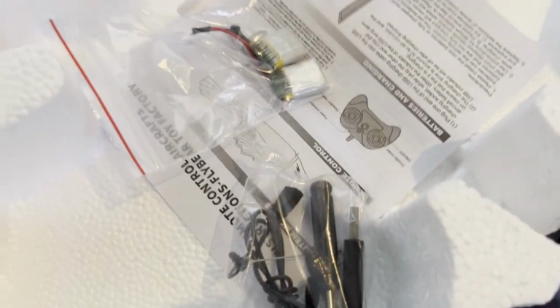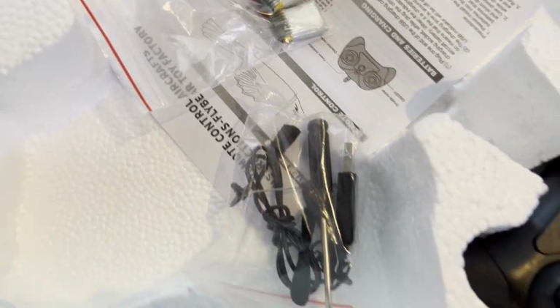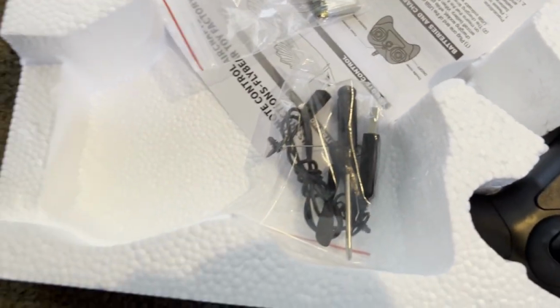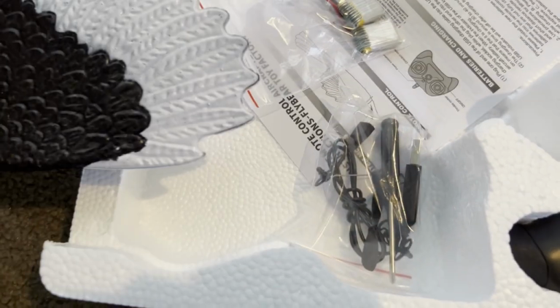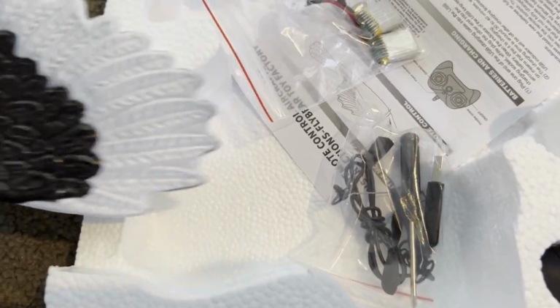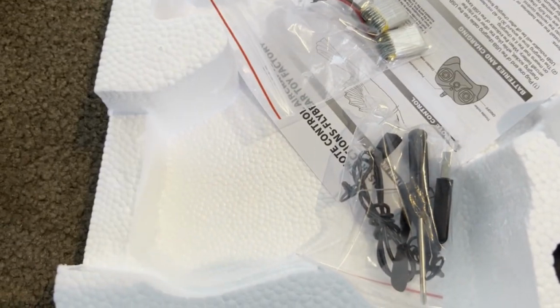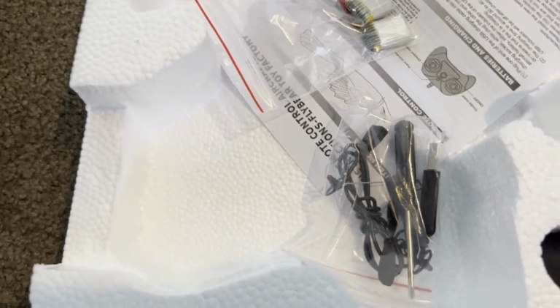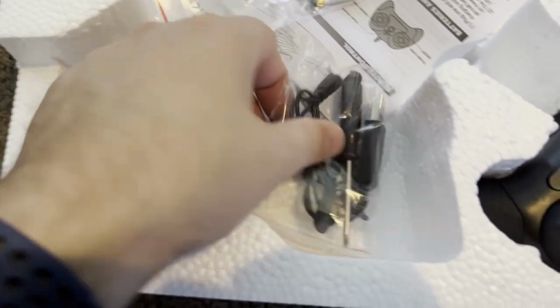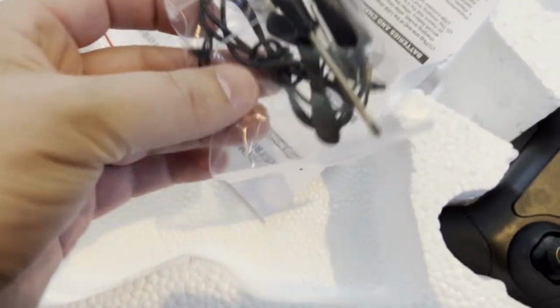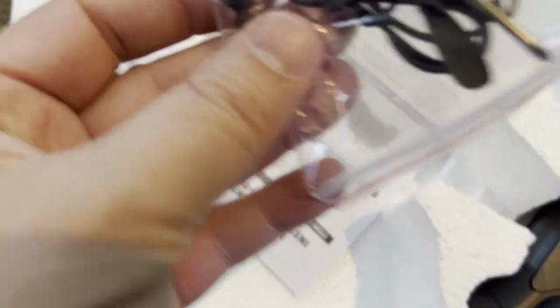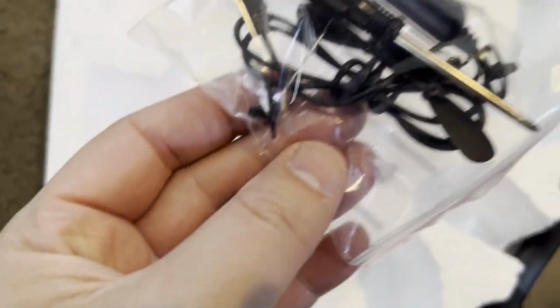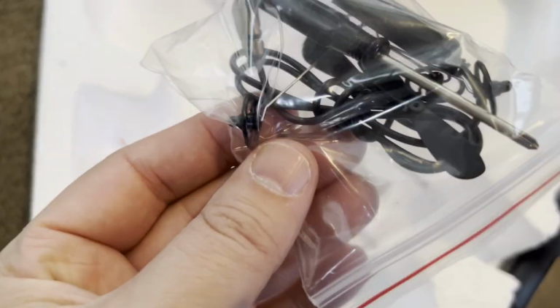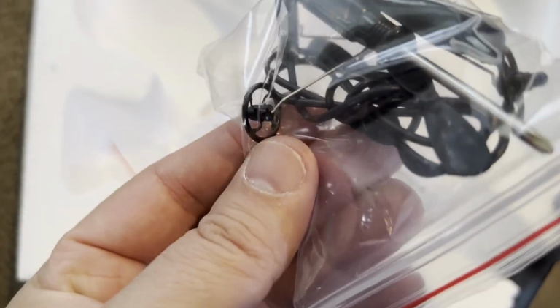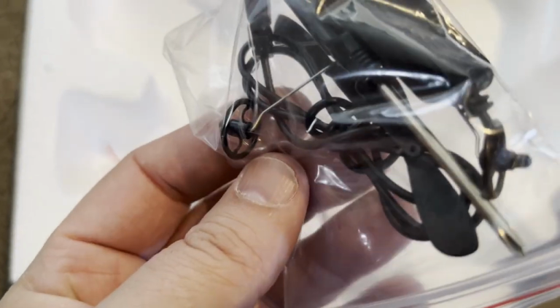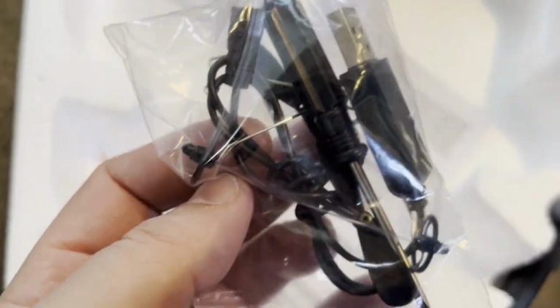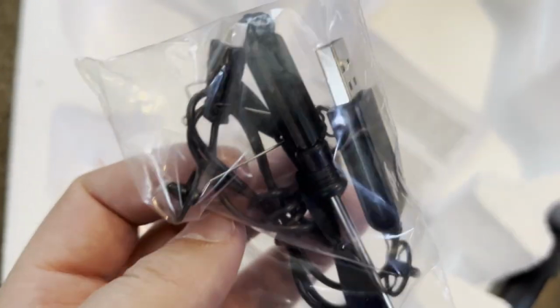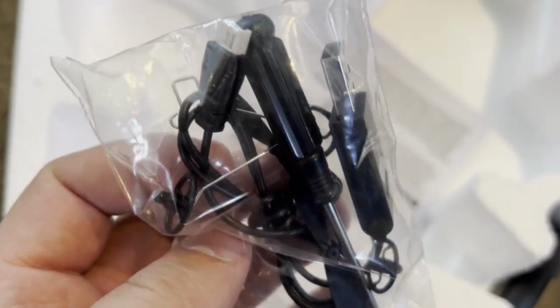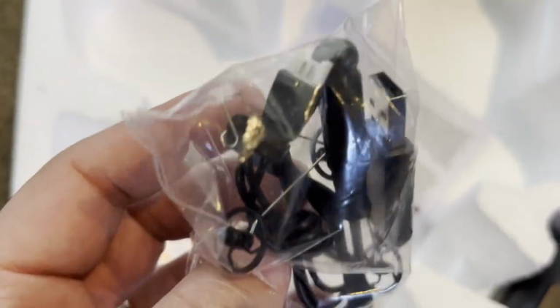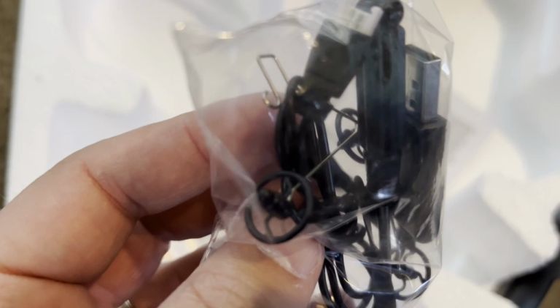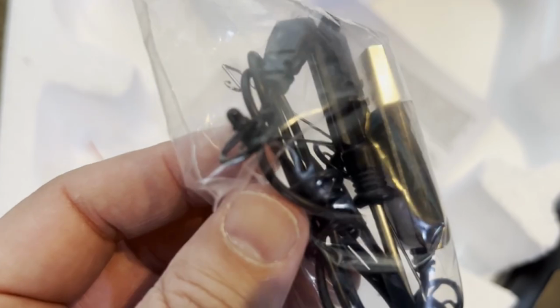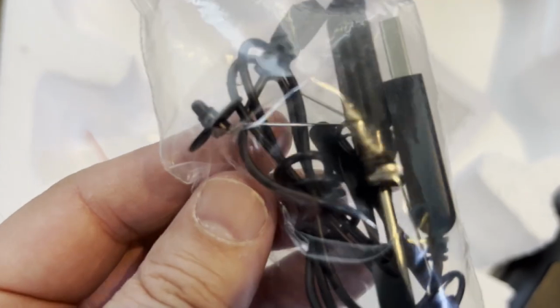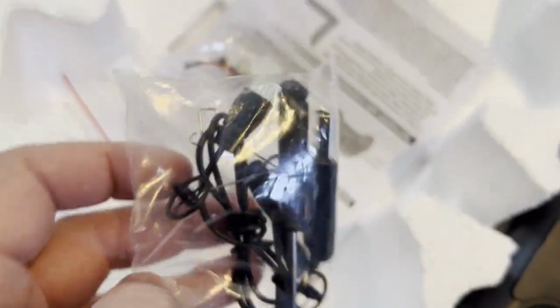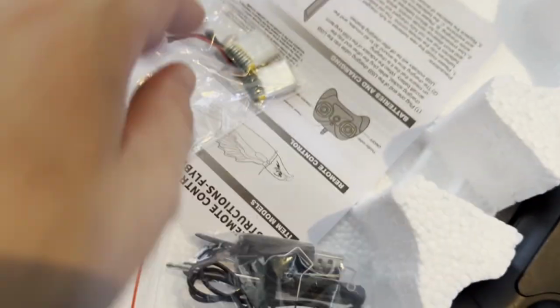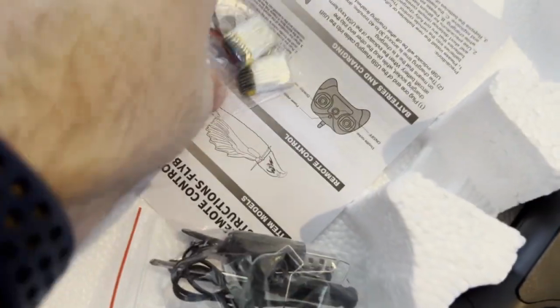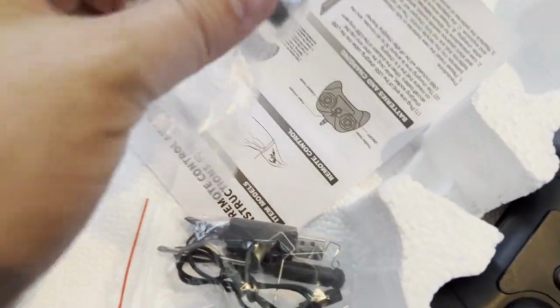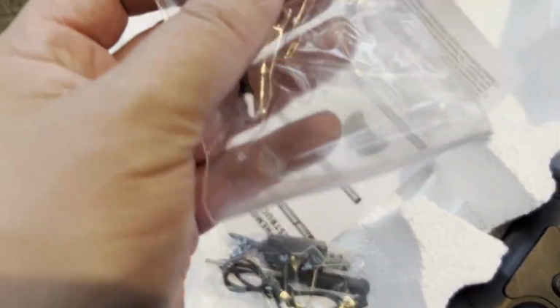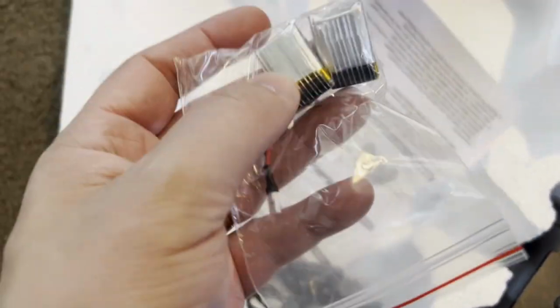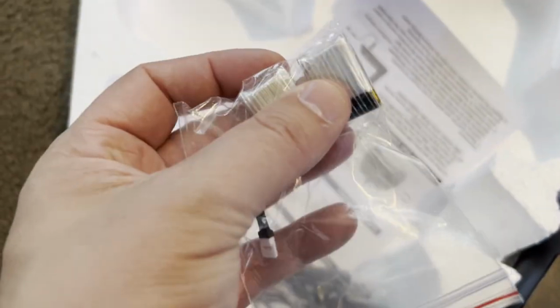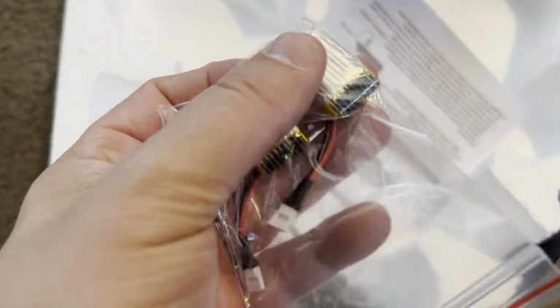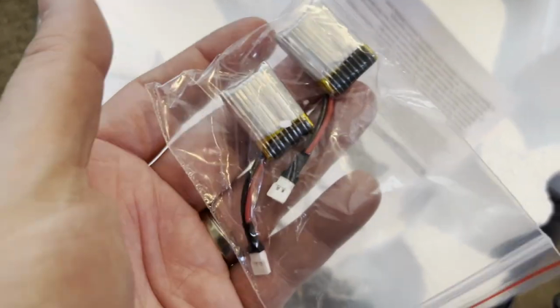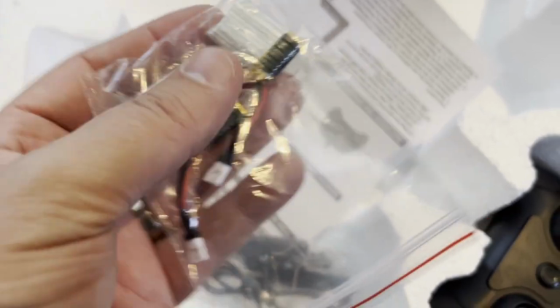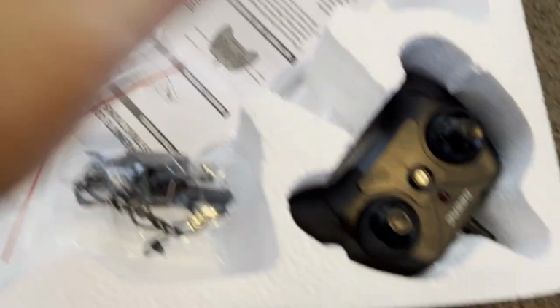It does have the bottom too, and it should have wheels in there — yep, right there are the wheels. It has a screwdriver. It has a recharging cable, and it looks like two extra batteries, so it has two batteries to go ahead and fly it with.